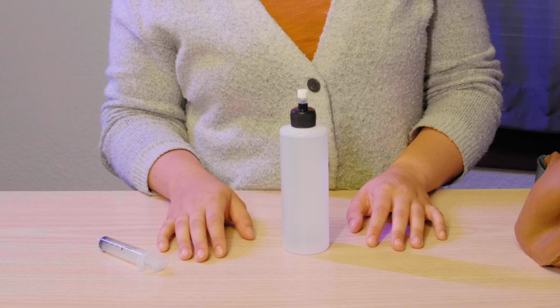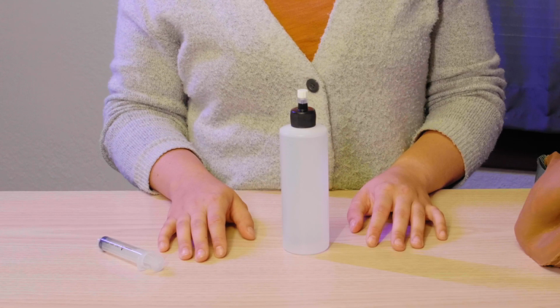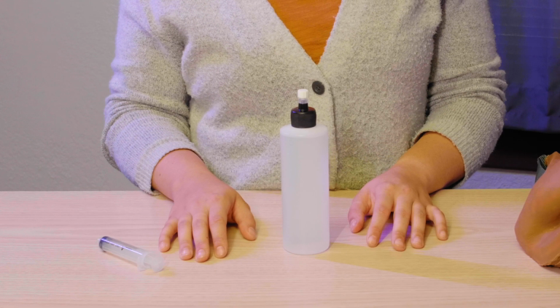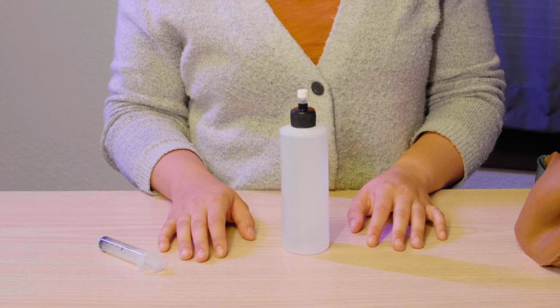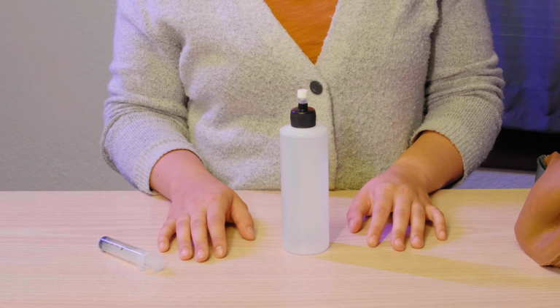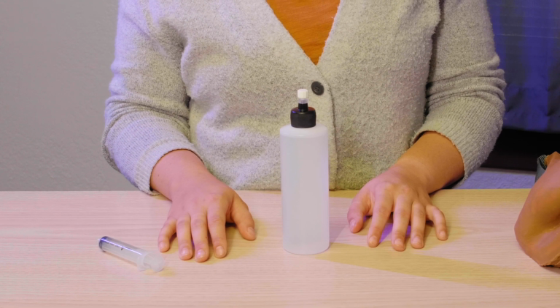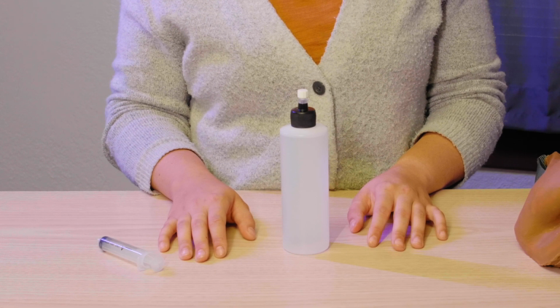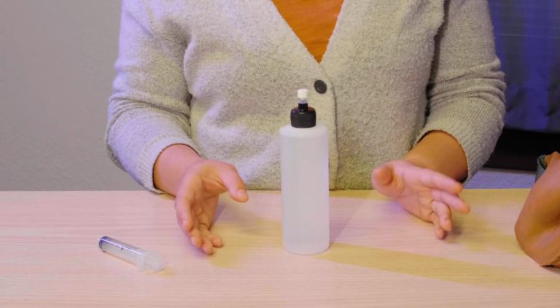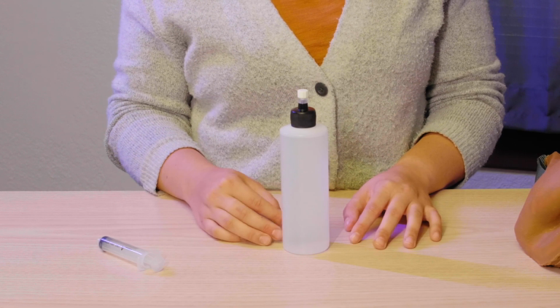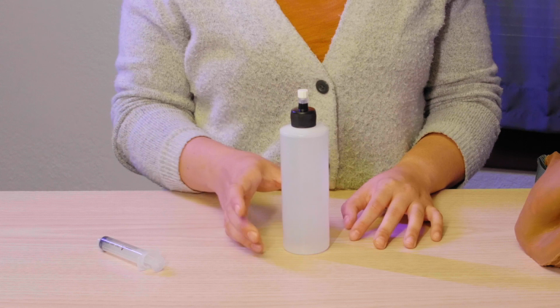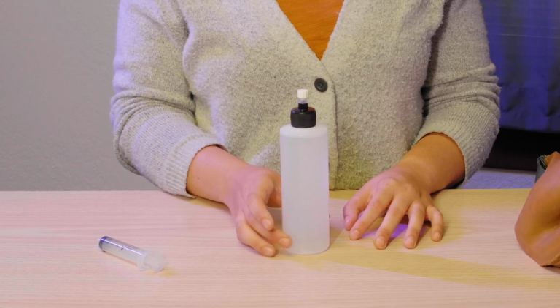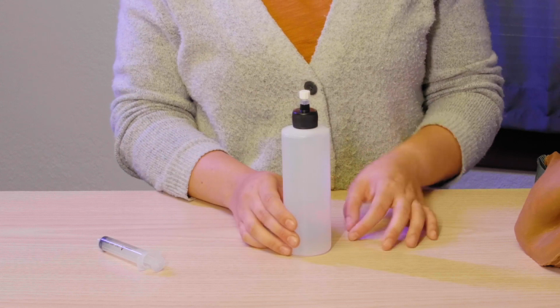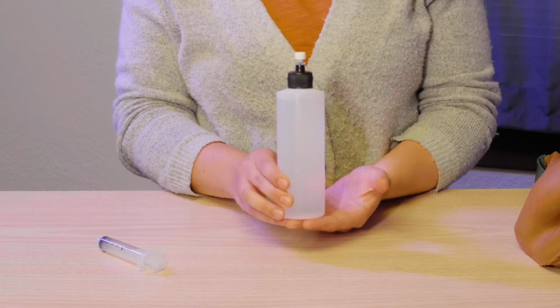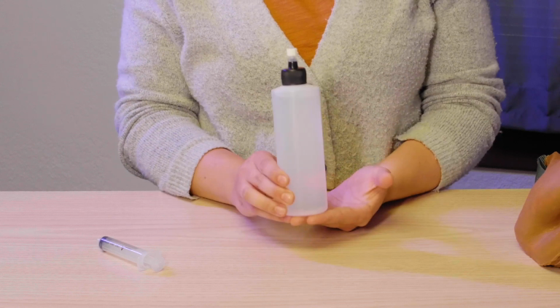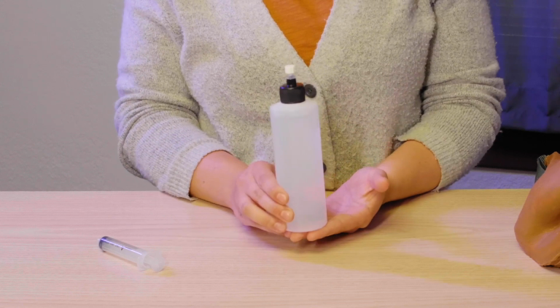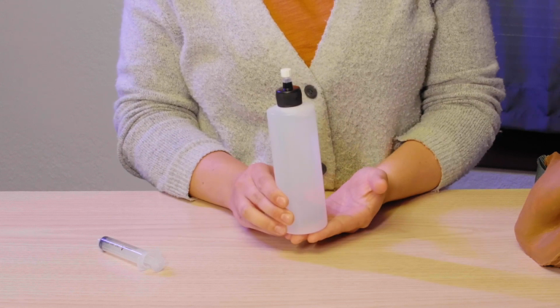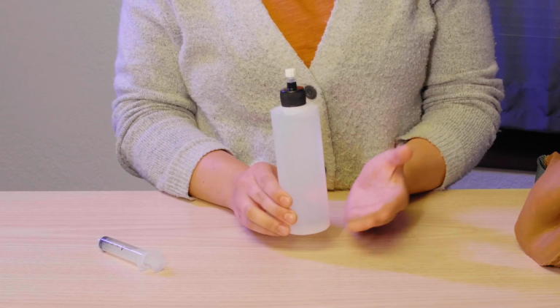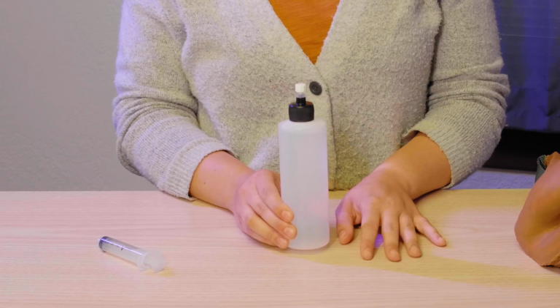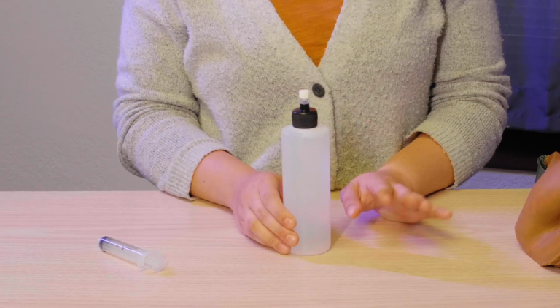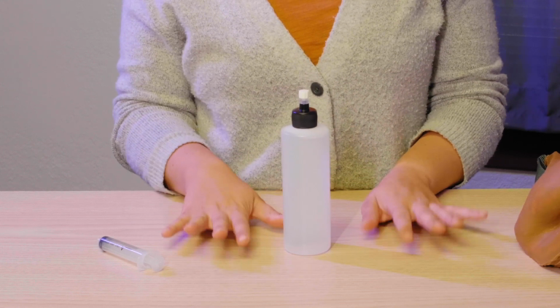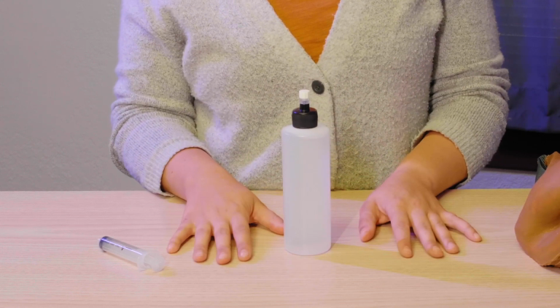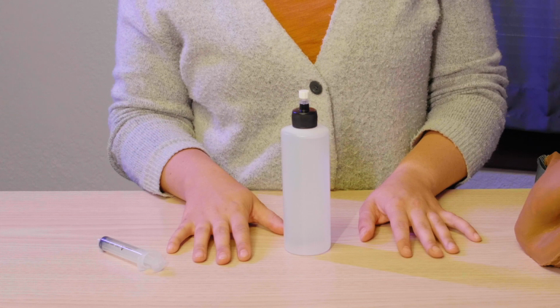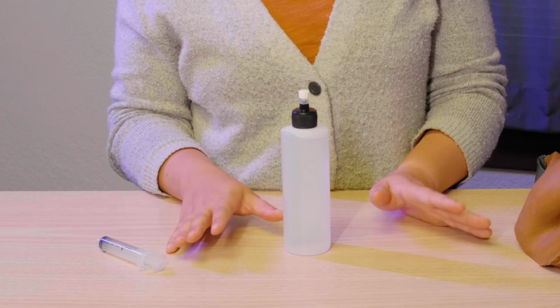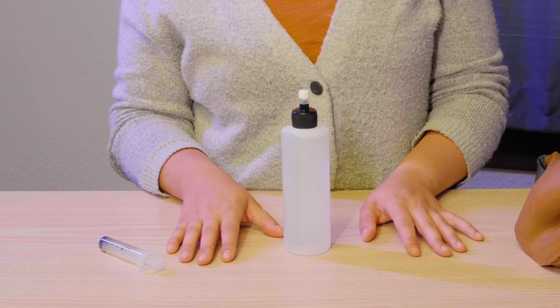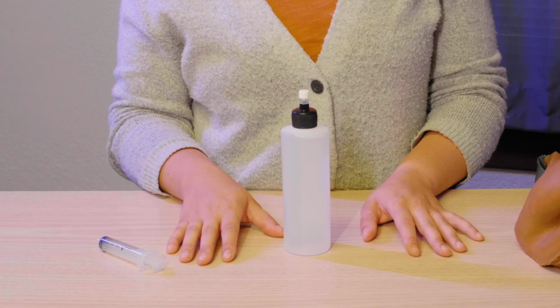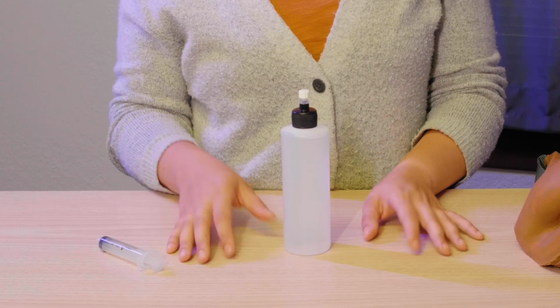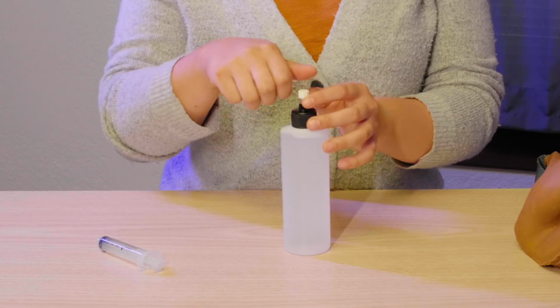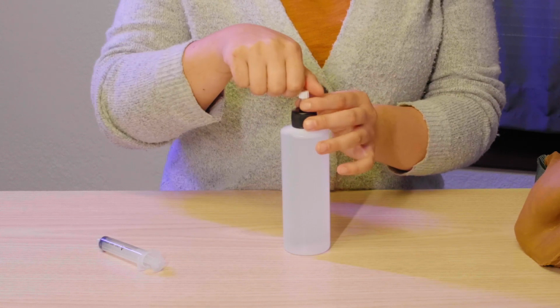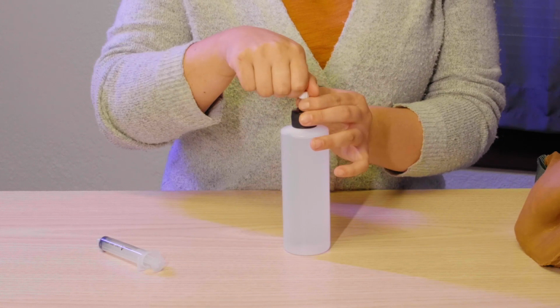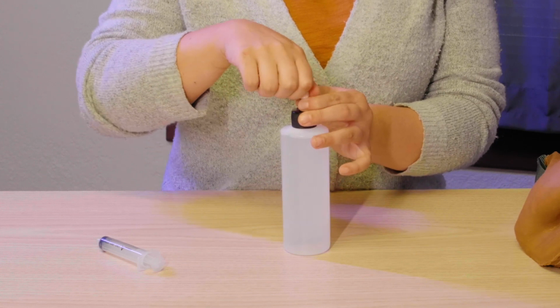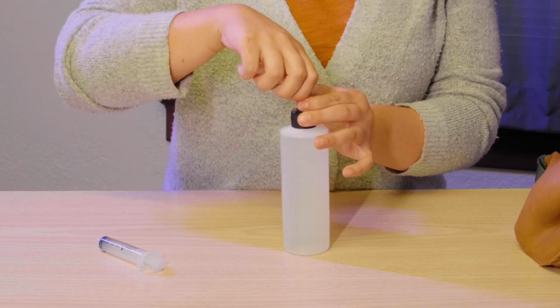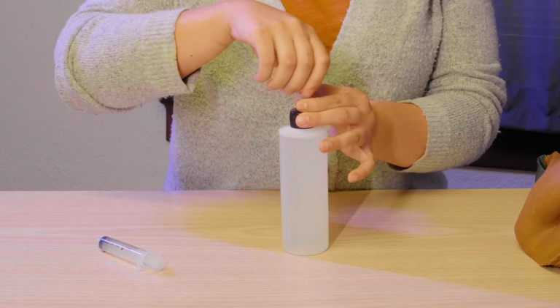If you received your lactation simulation model after August 2019, then you have an LSM filling fluid container that looks like this. To go ahead and fill up your LSM, you're going to start by unscrewing the white cap on top of the LSM filling fluid container.